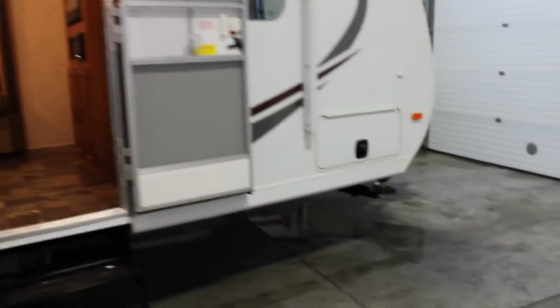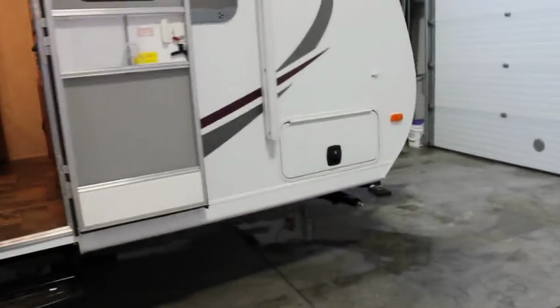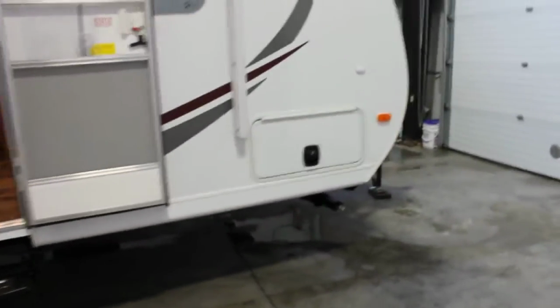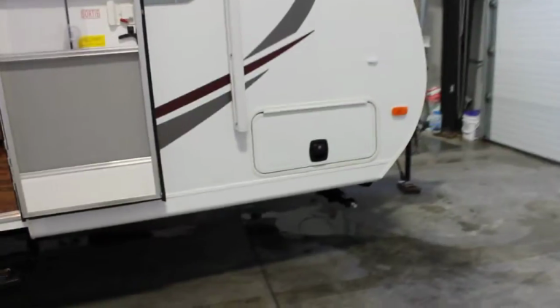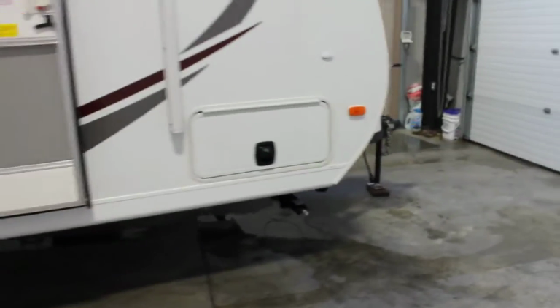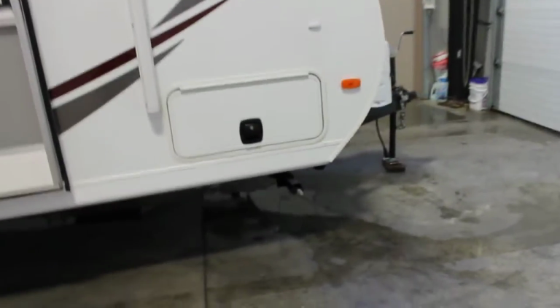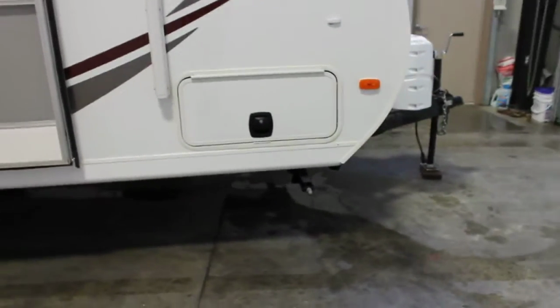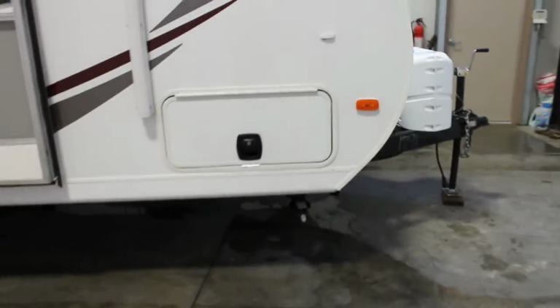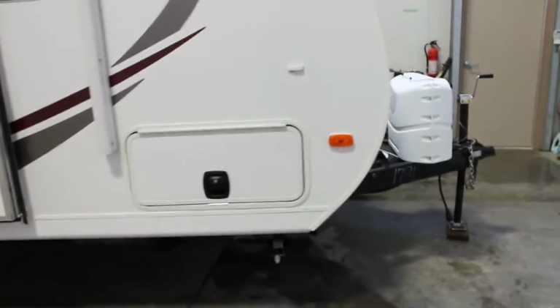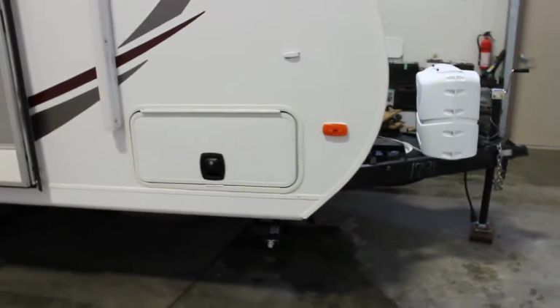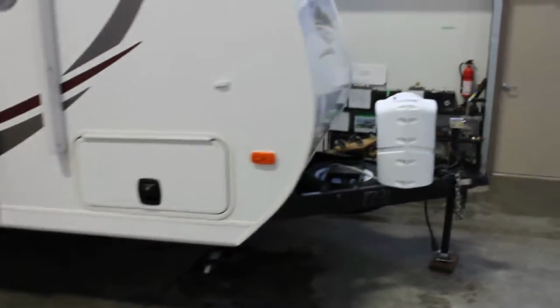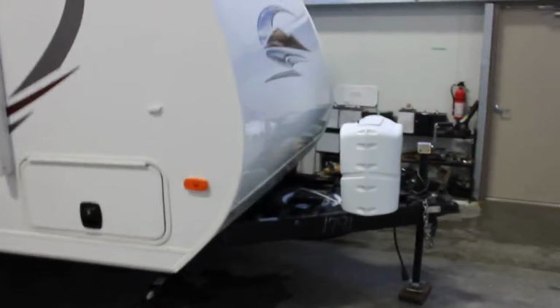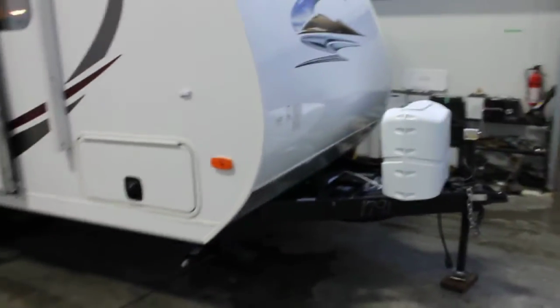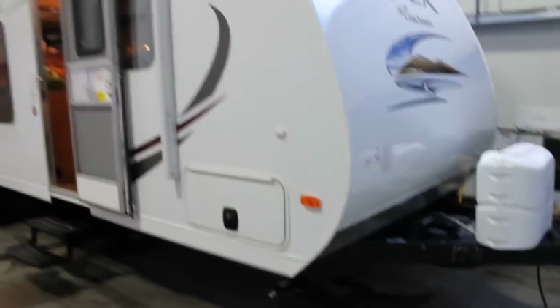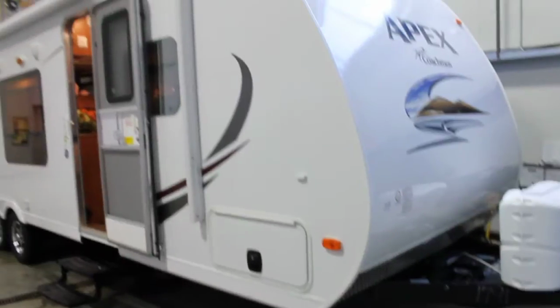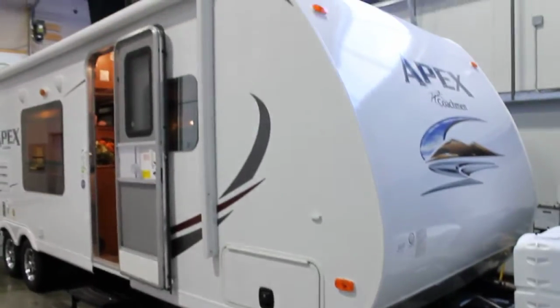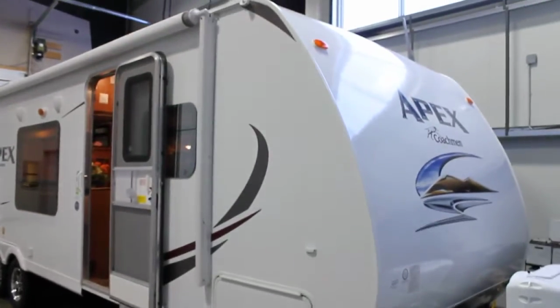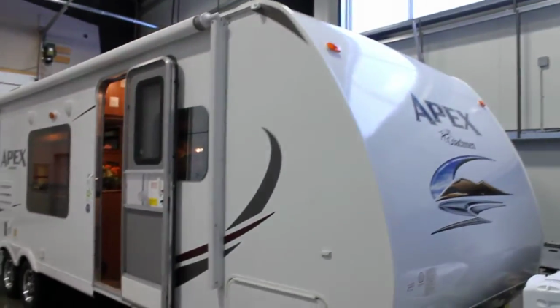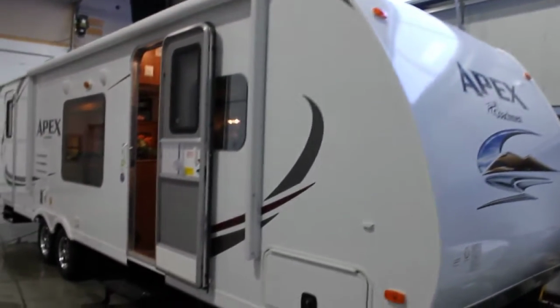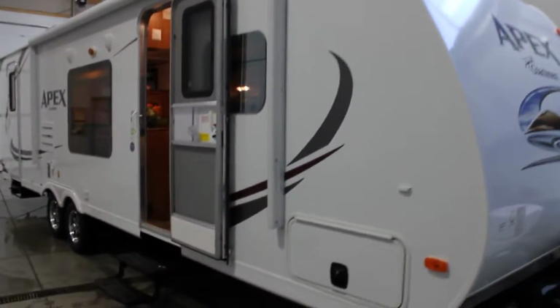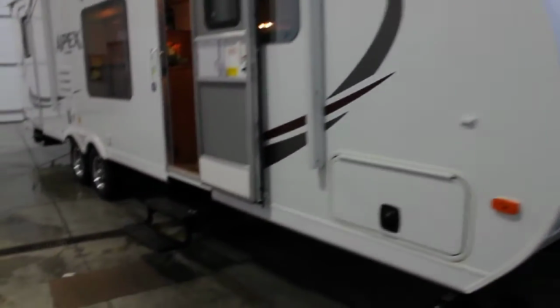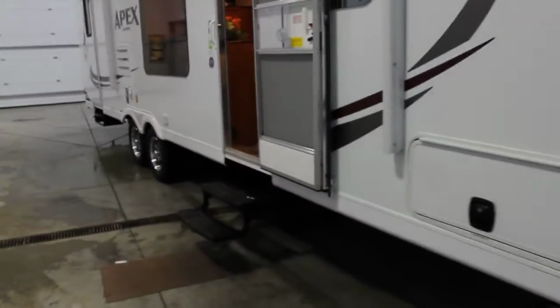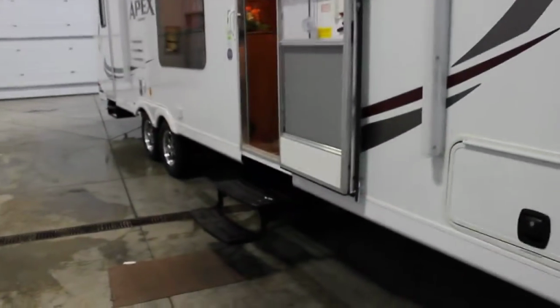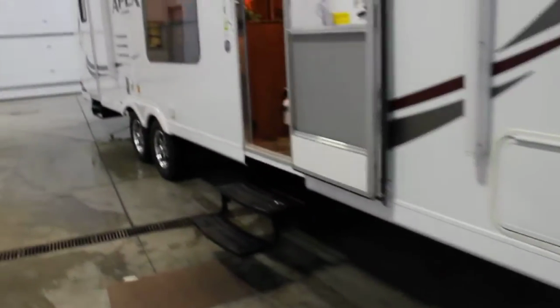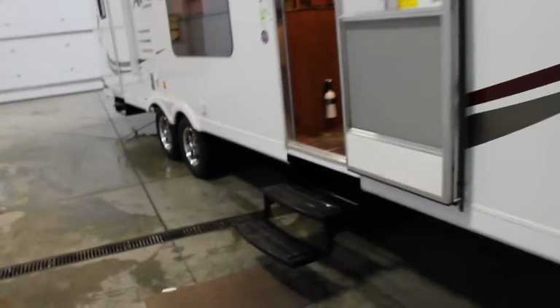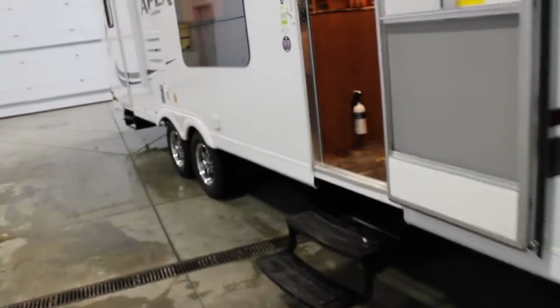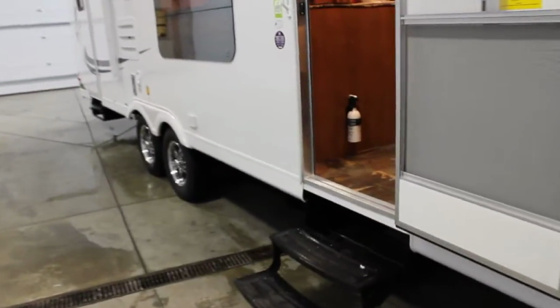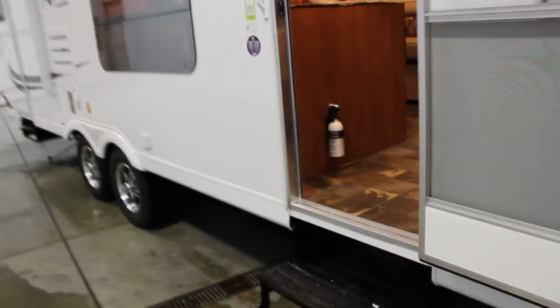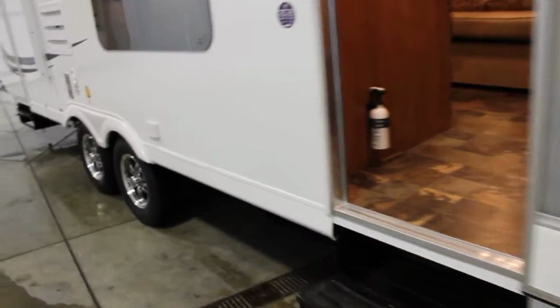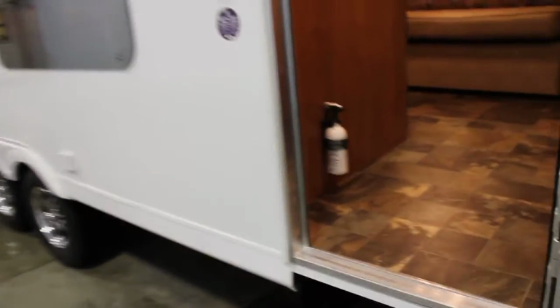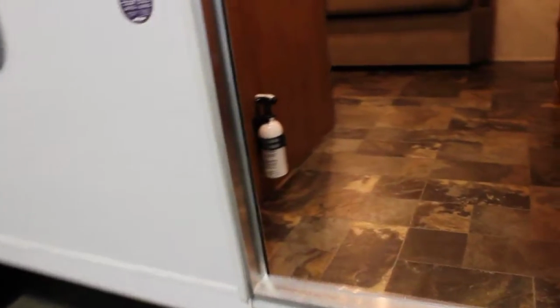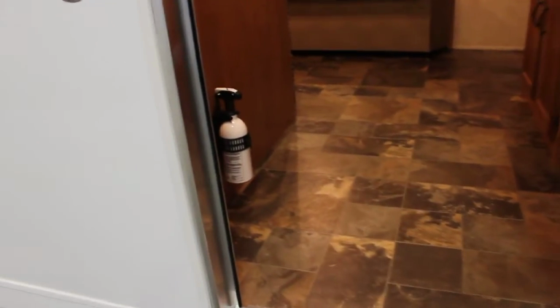We have nice large storage compartments with slam baggage doors, covered propane tanks, and a very nice profile for pulling down the road. Four stabilizer jacks, and let's take a walk inside.